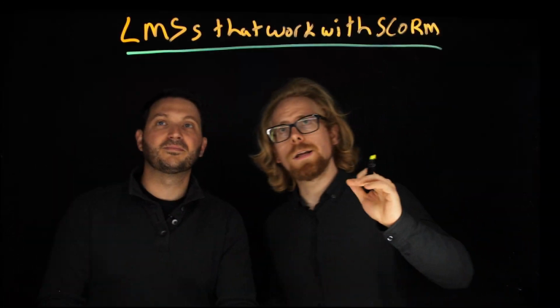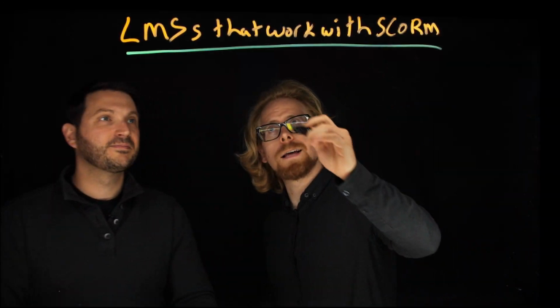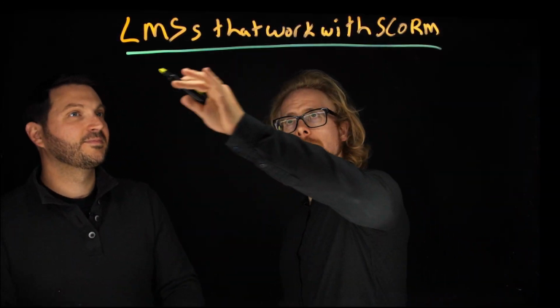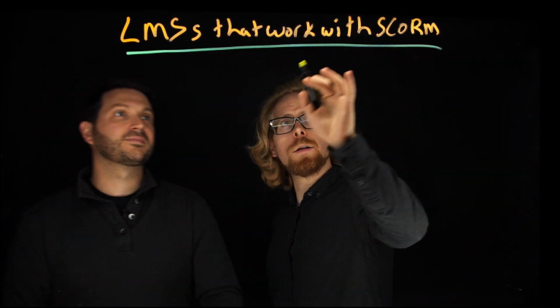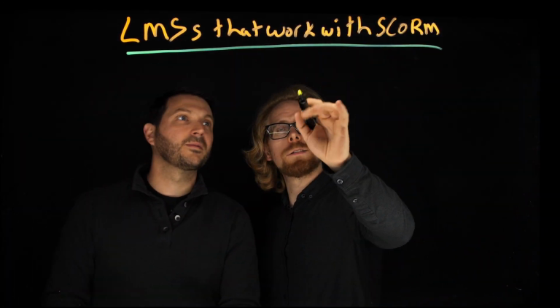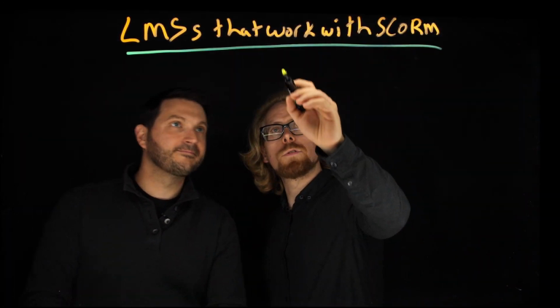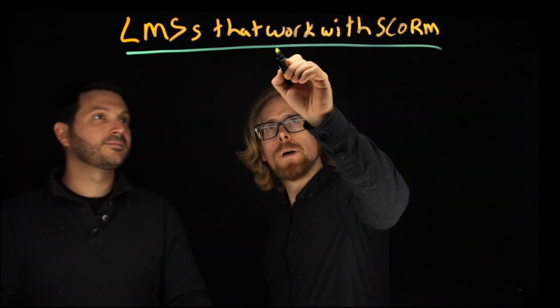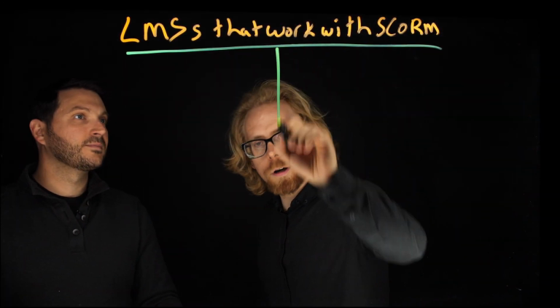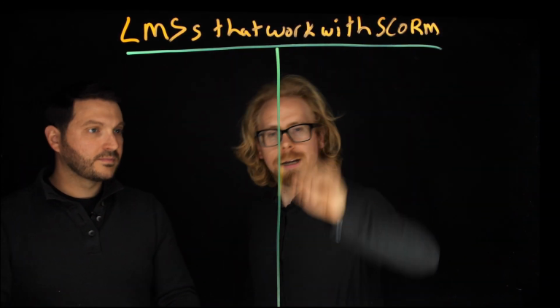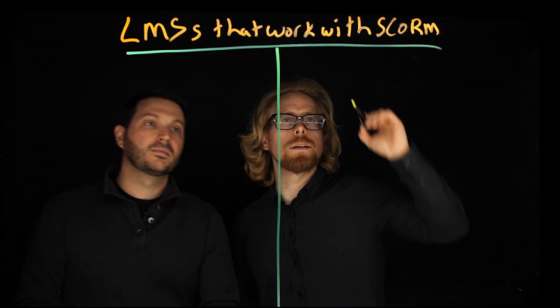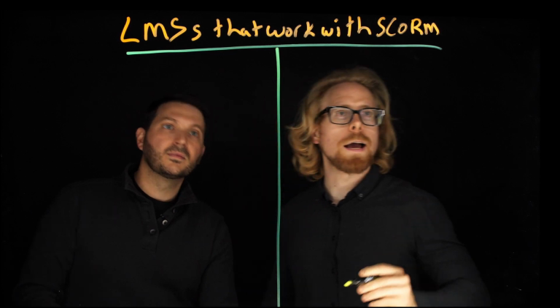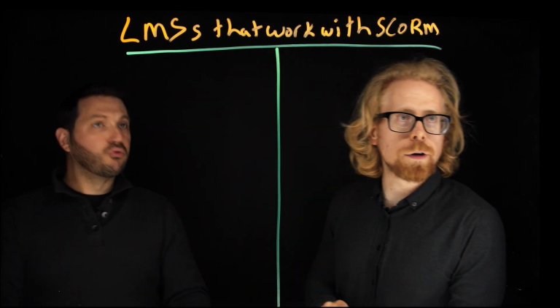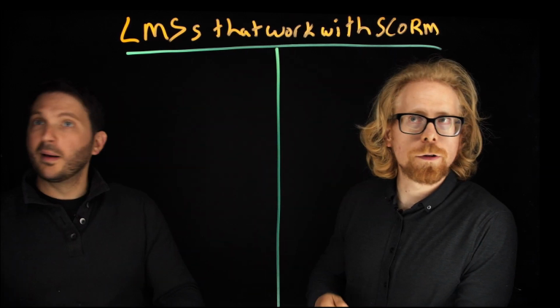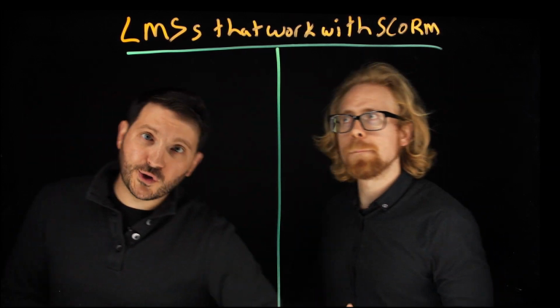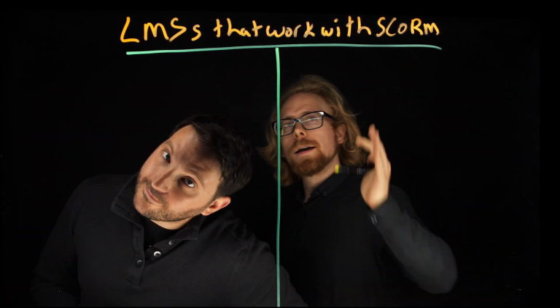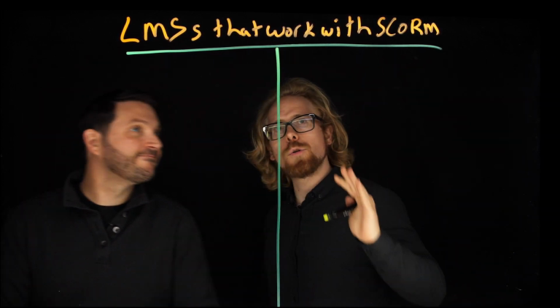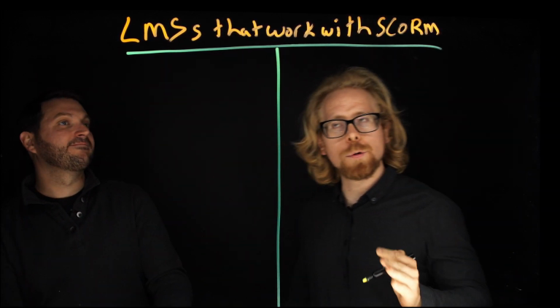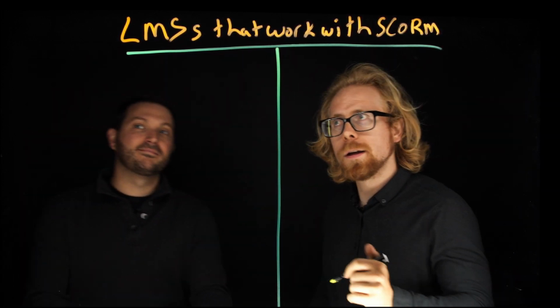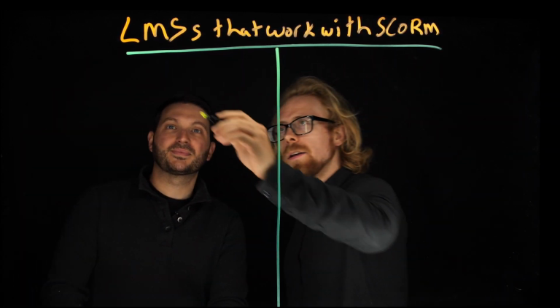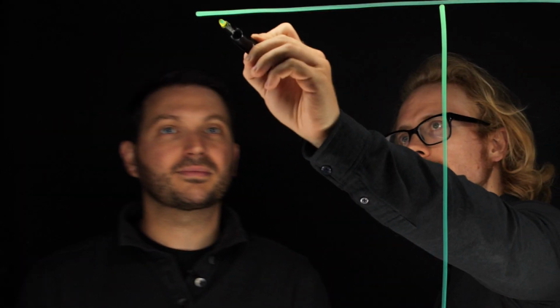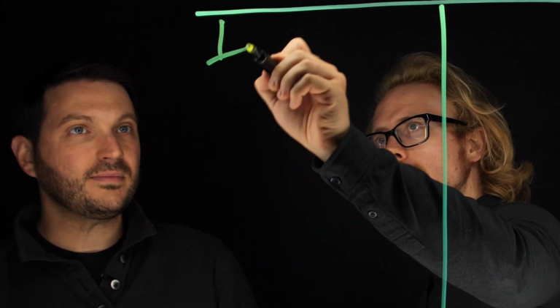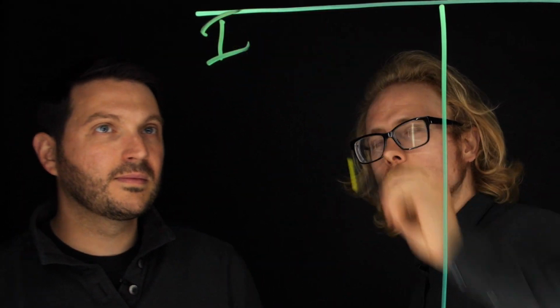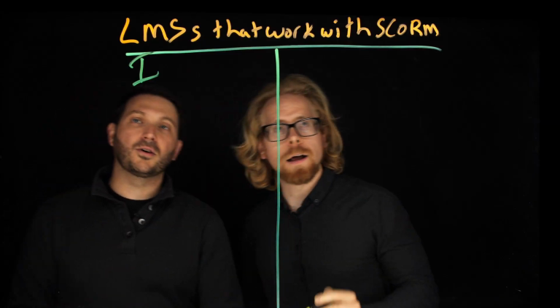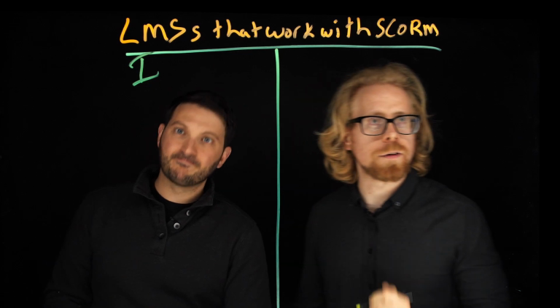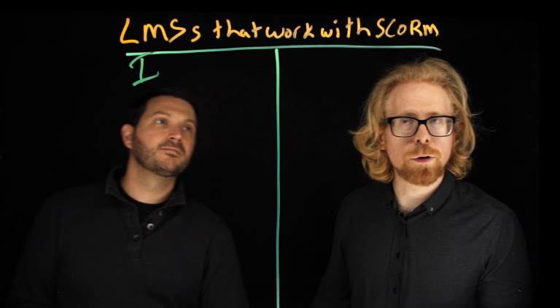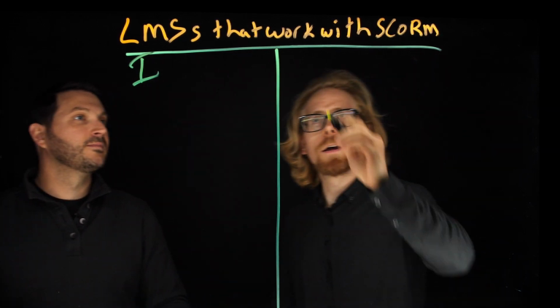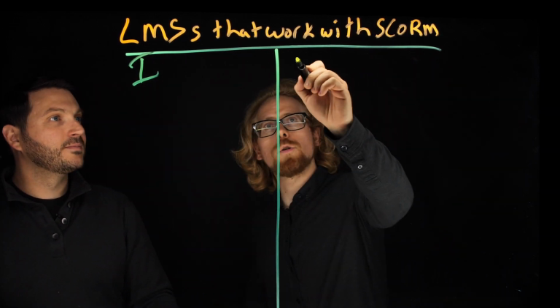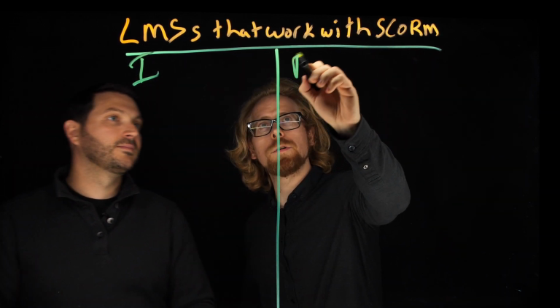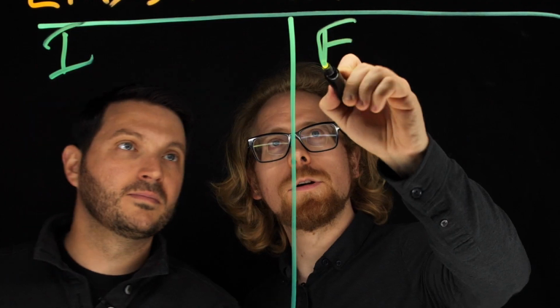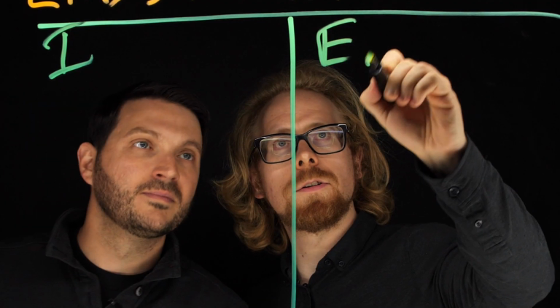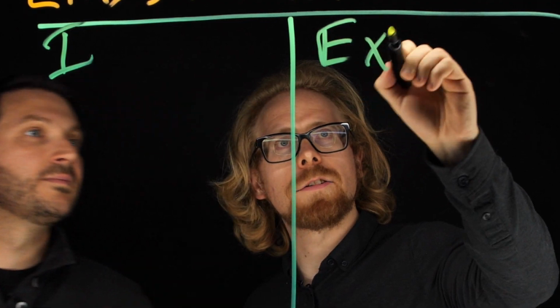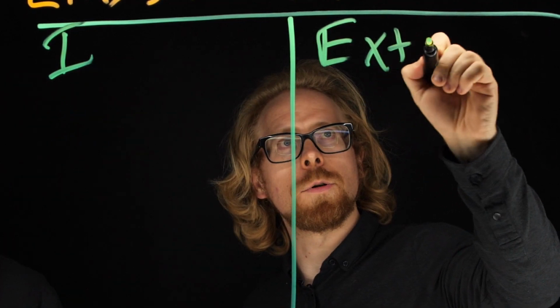What you need to decide now: LMSs that work with SCORM. We're going to break these into two categories. Category number one is an internal LMS. Category number two is an external one.